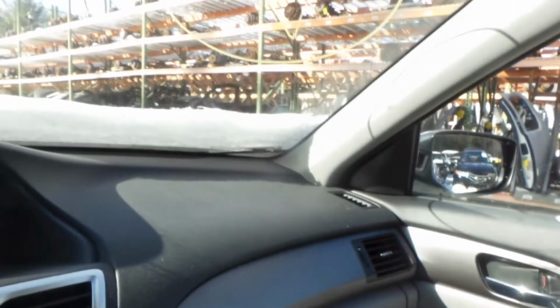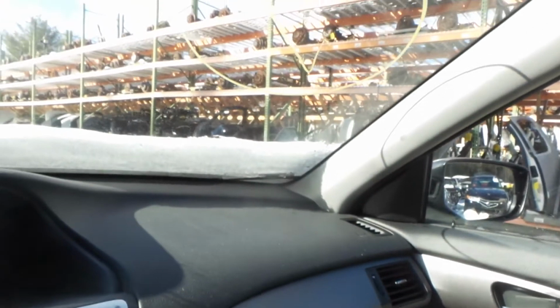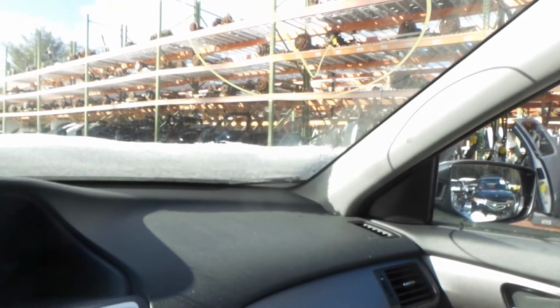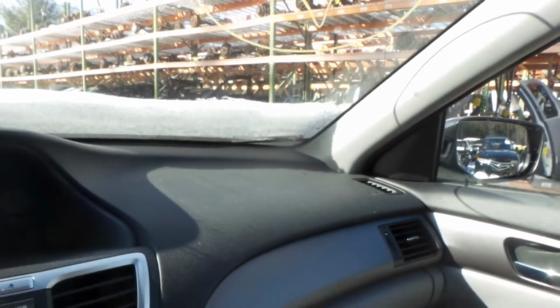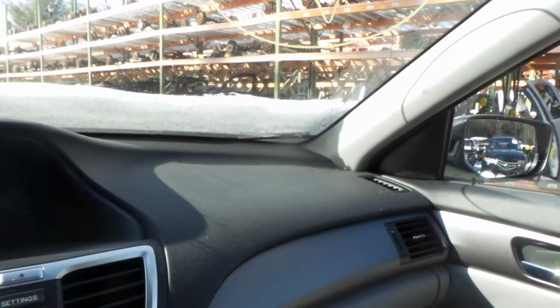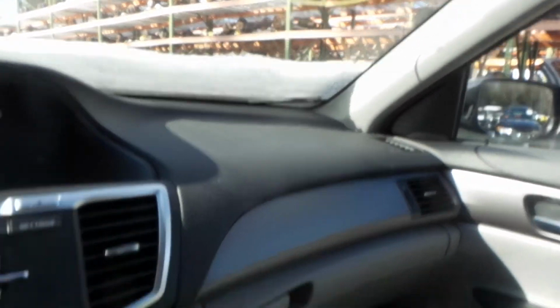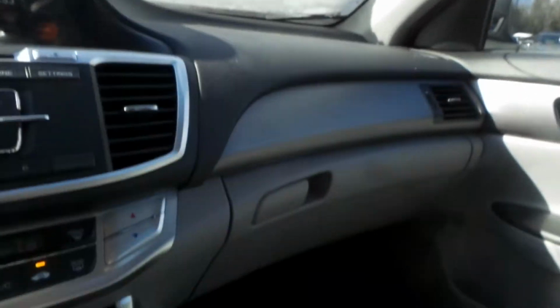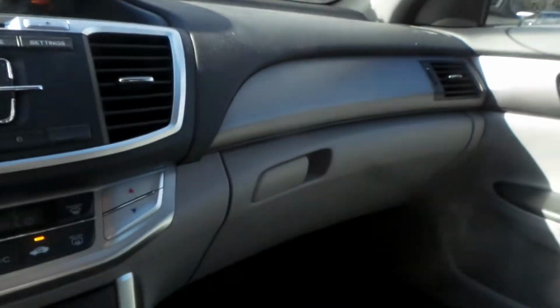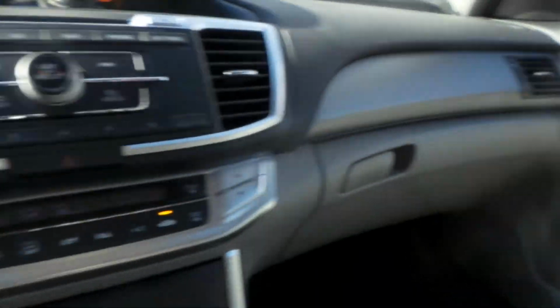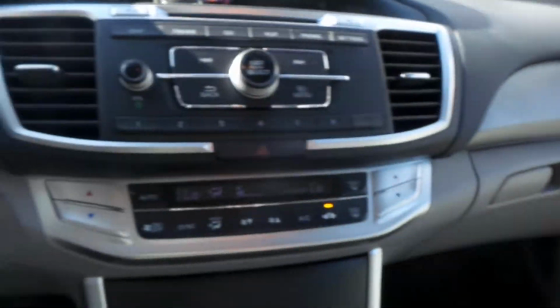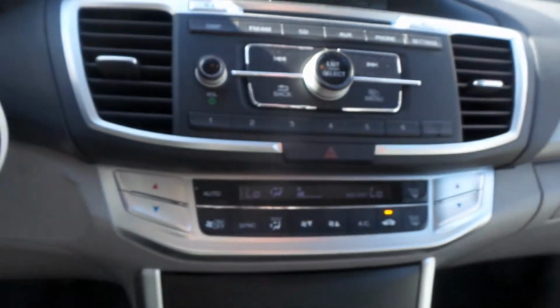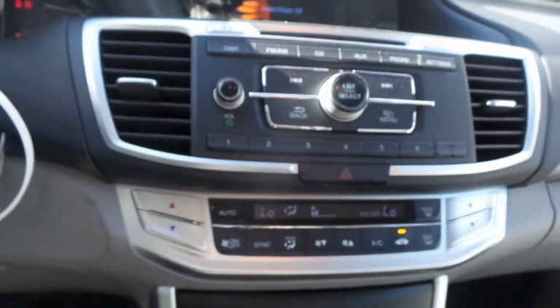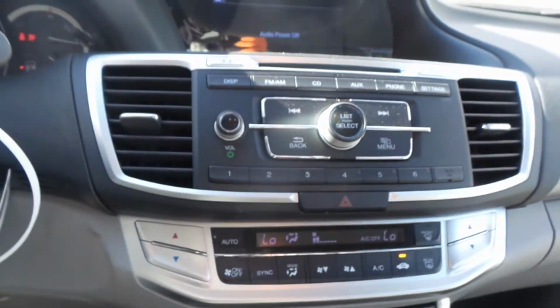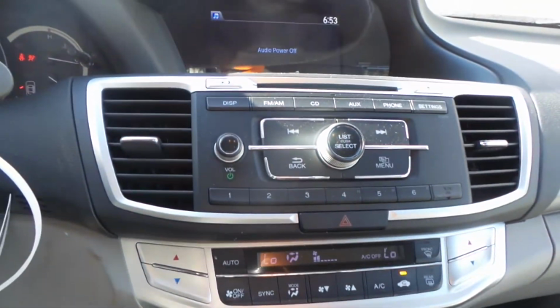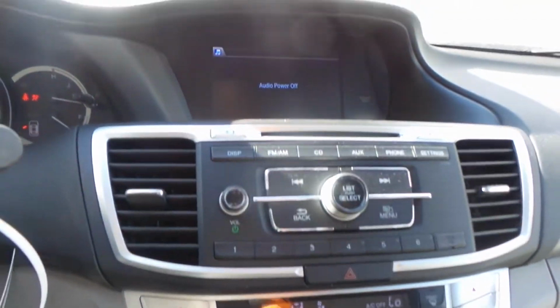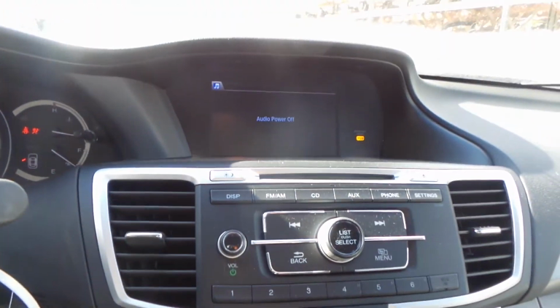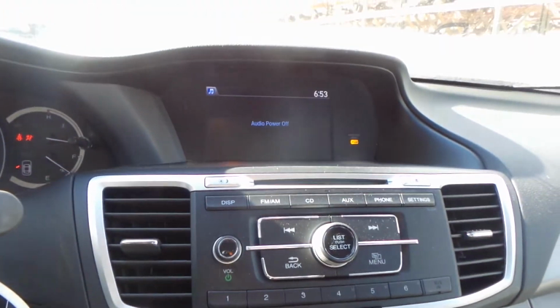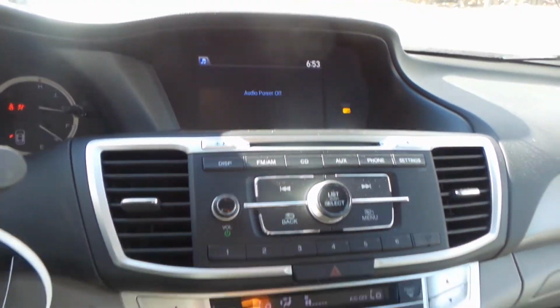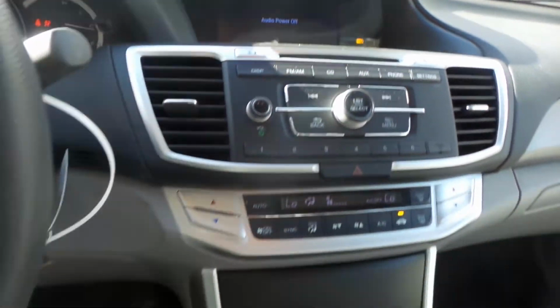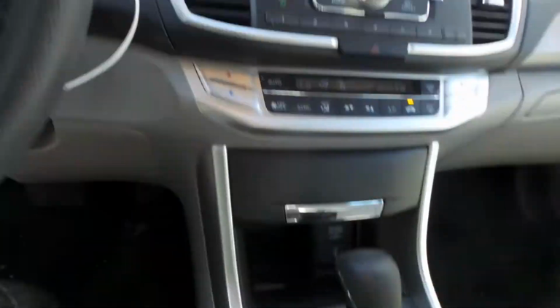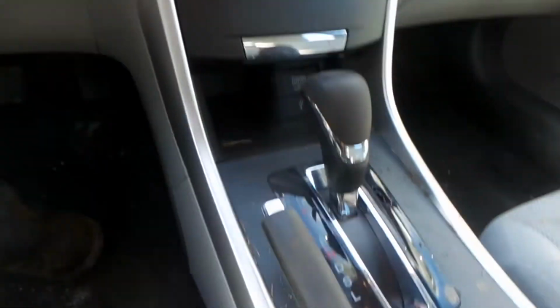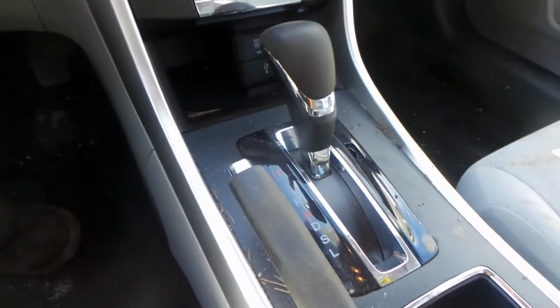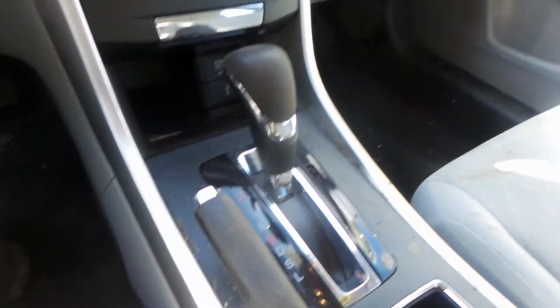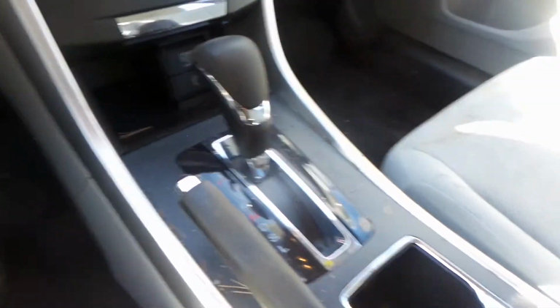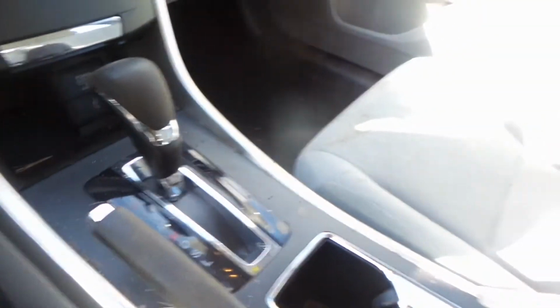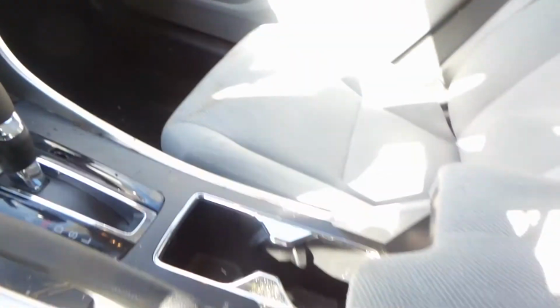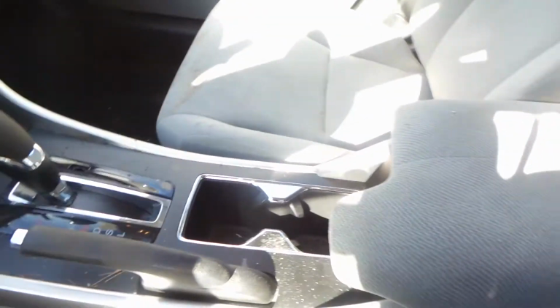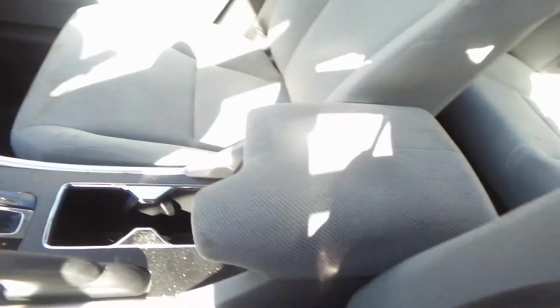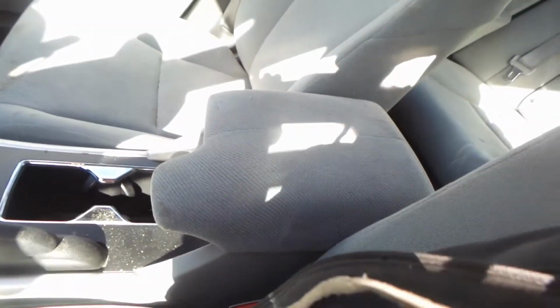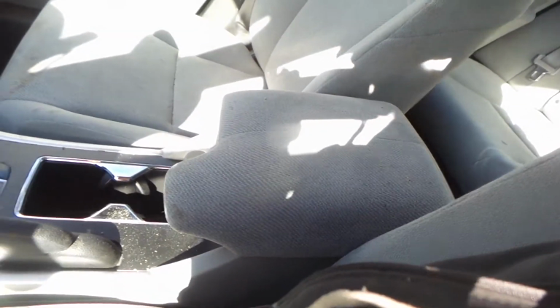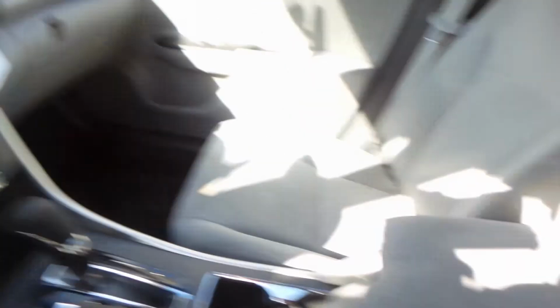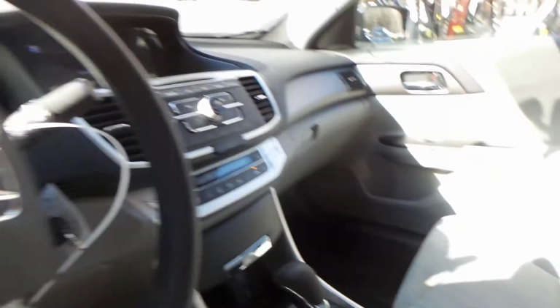We've got manual cloth seats. Good roof bags, good dash bag, good glove box. We've got a good radio and heater control, good display screen. Got a good floor shifter as well as center console.